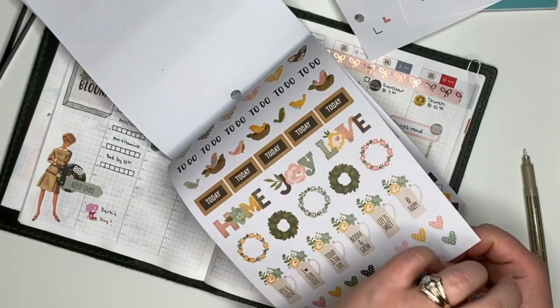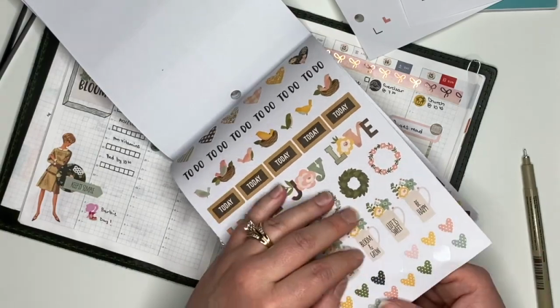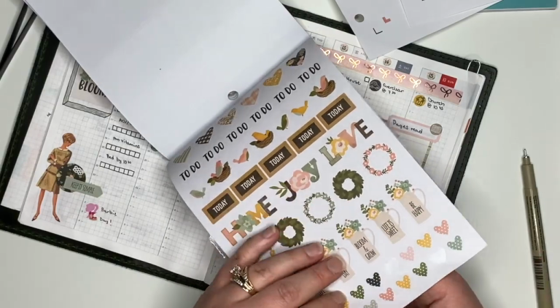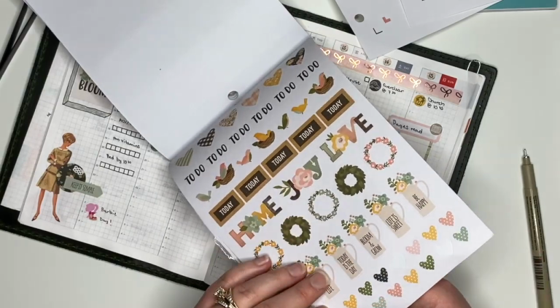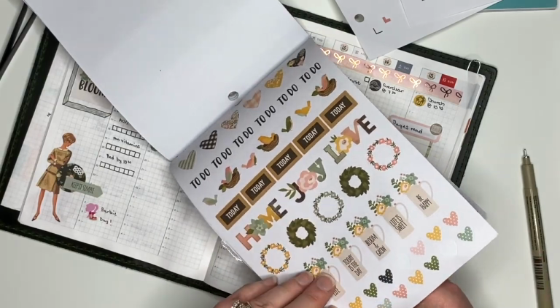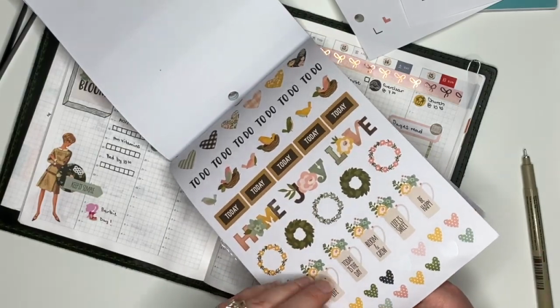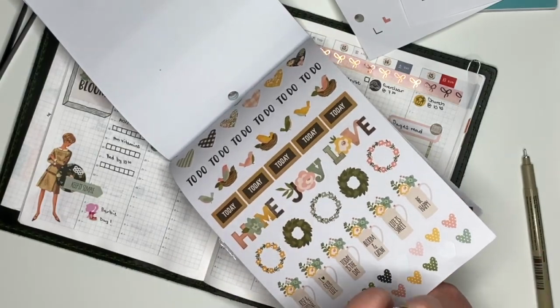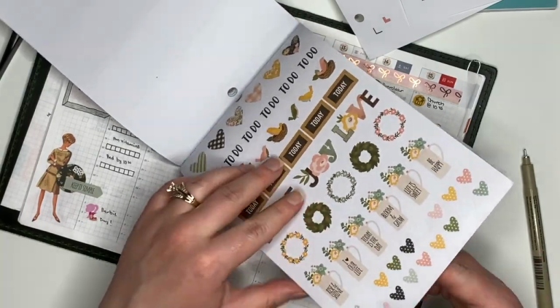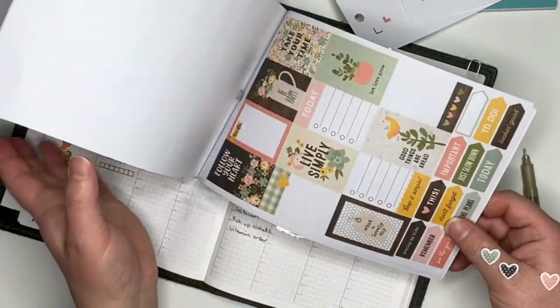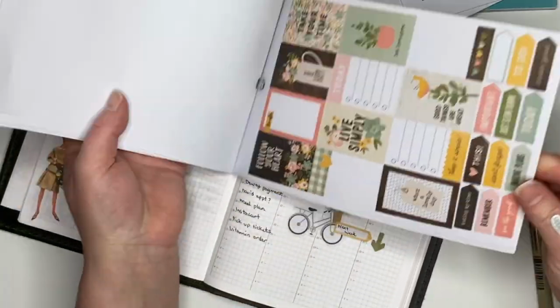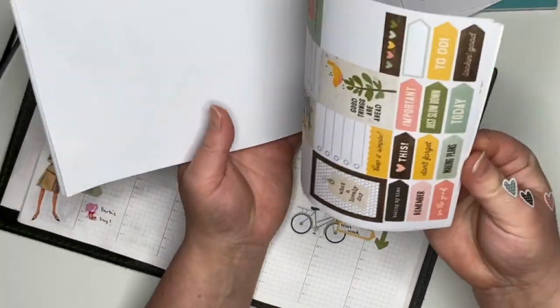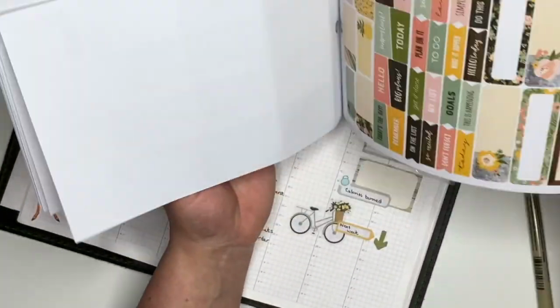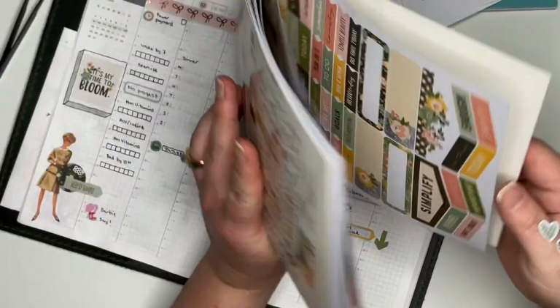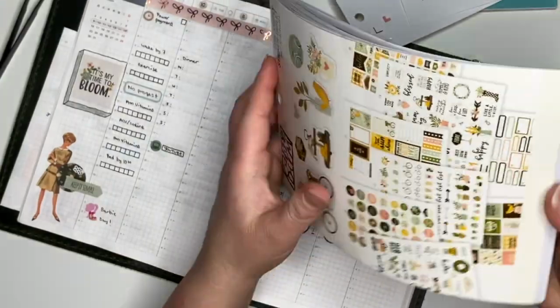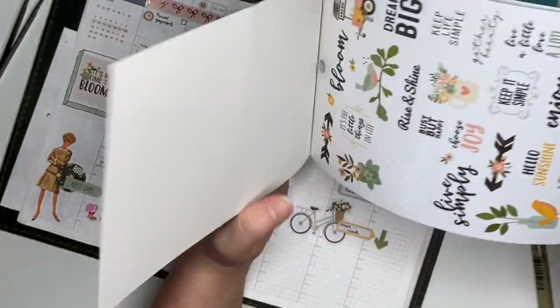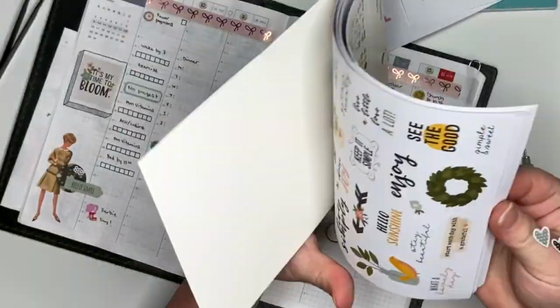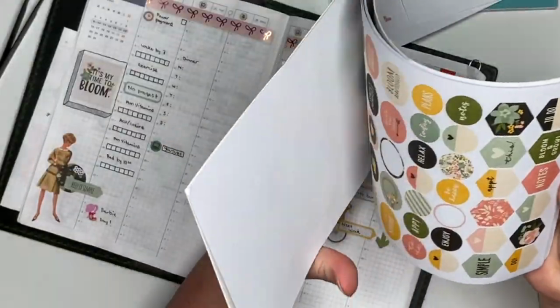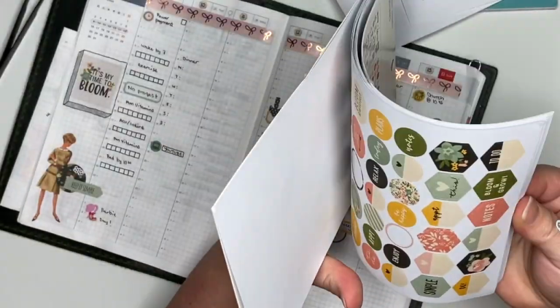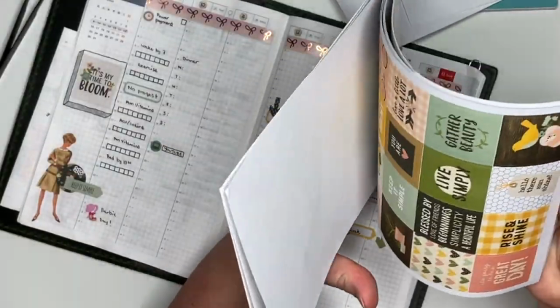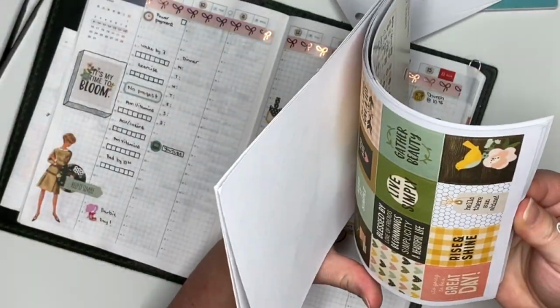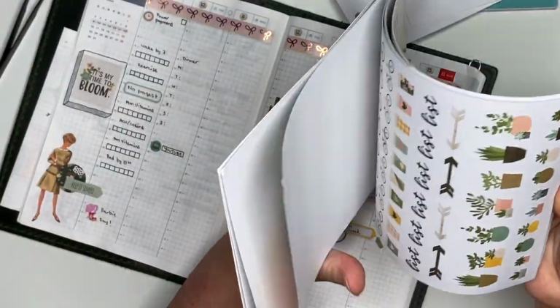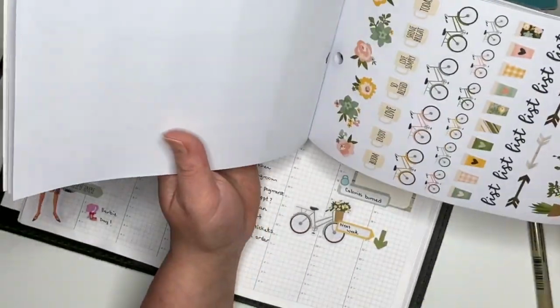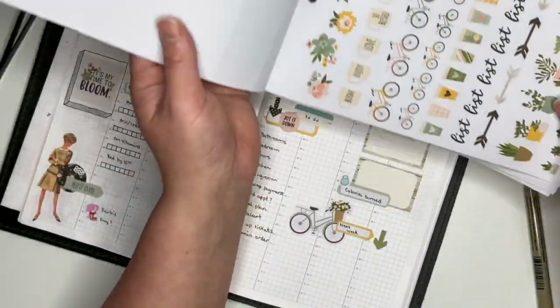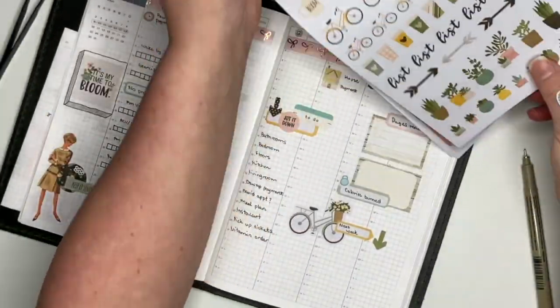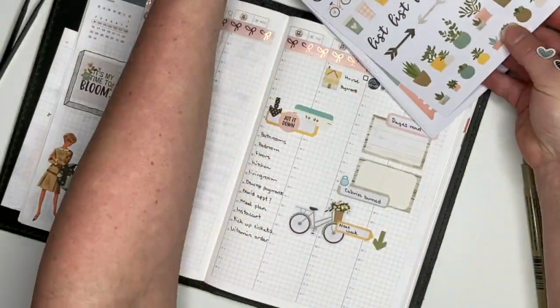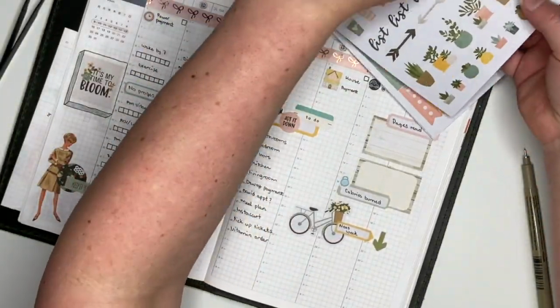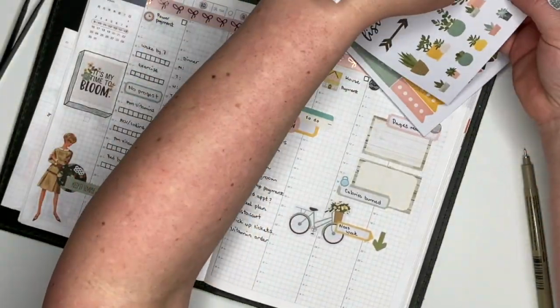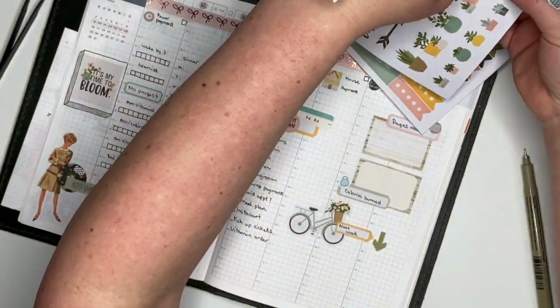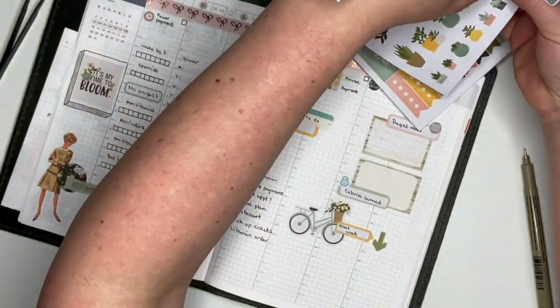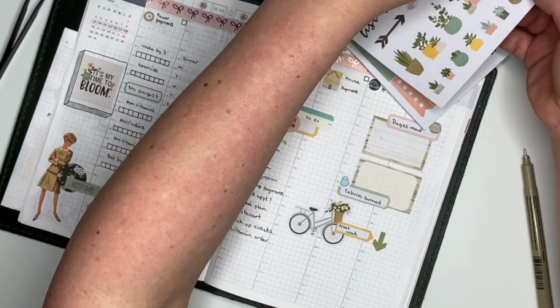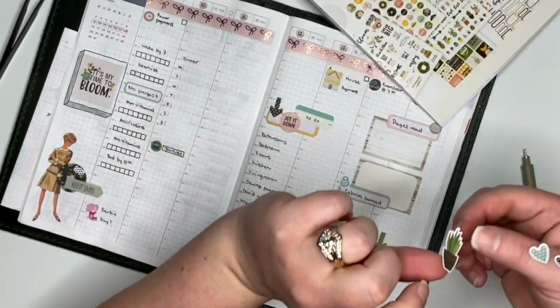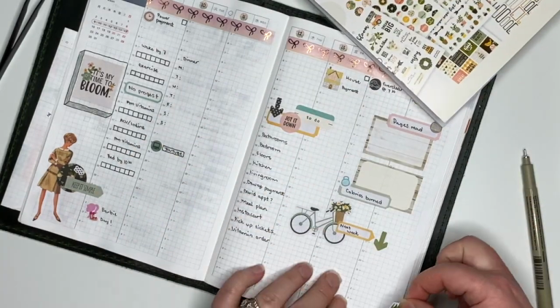I couldn't resist taking a couple of these hearts and sprinkling them throughout, and I felt like that bottom right-hand corner needed a little something too, so this little plant fit the bill.